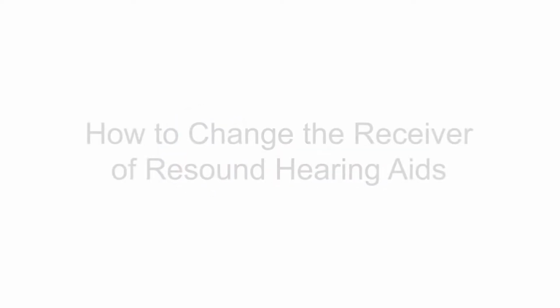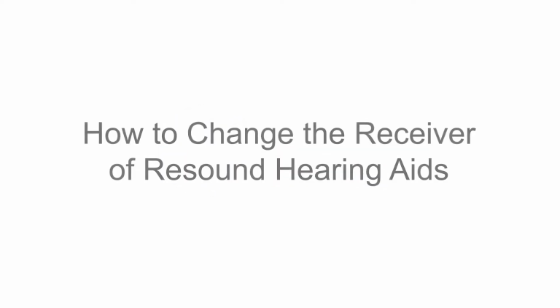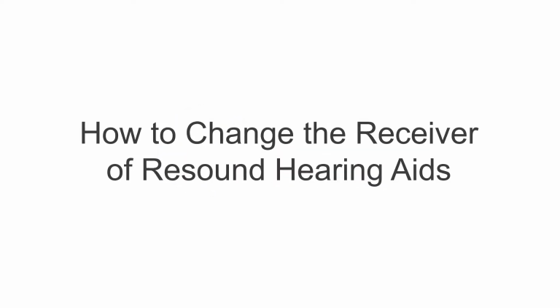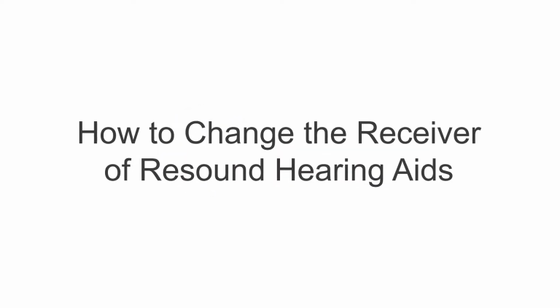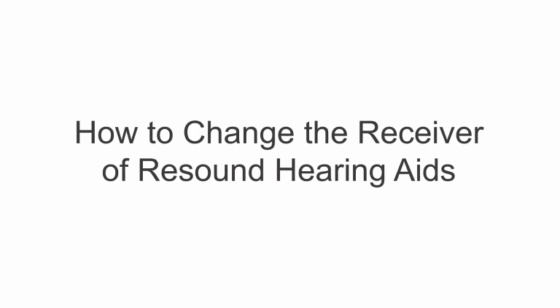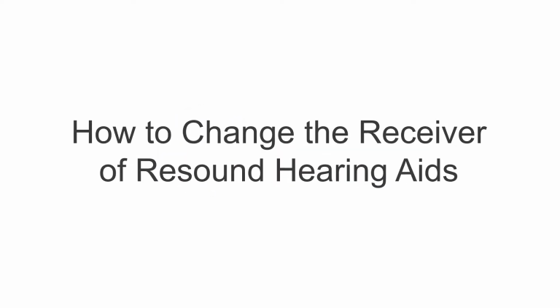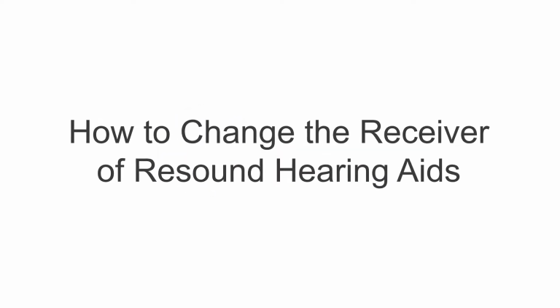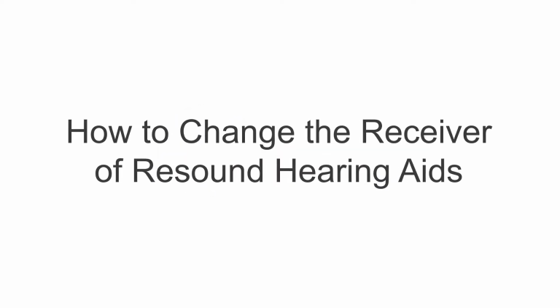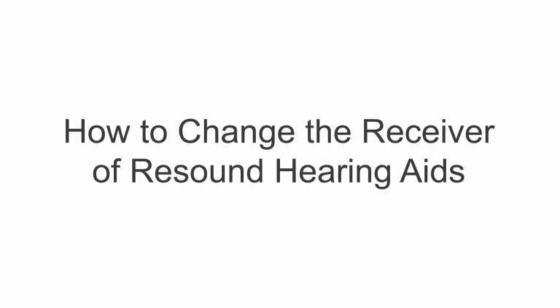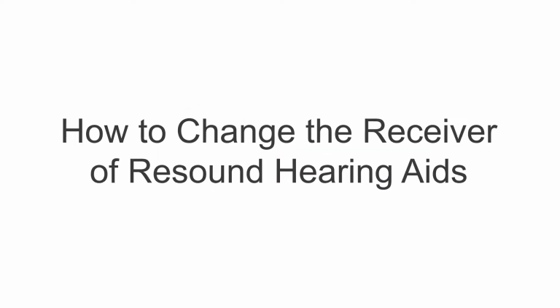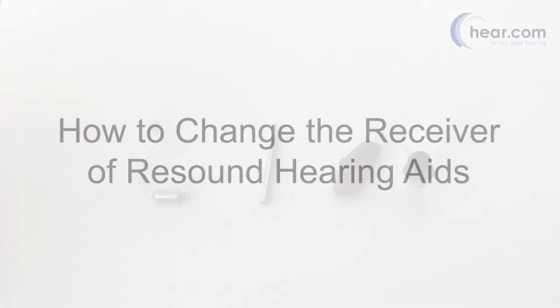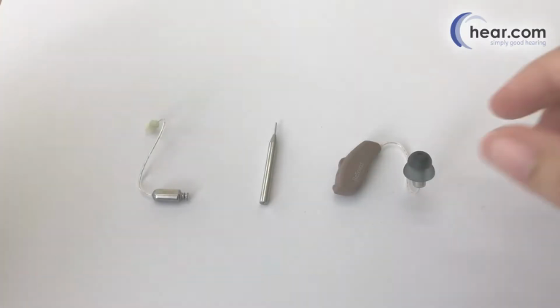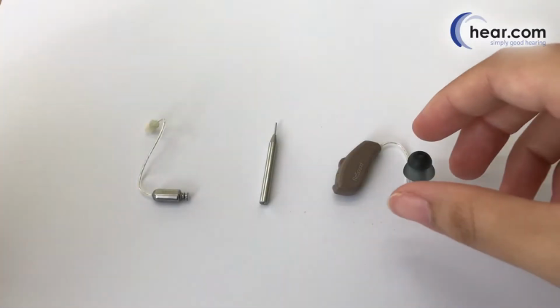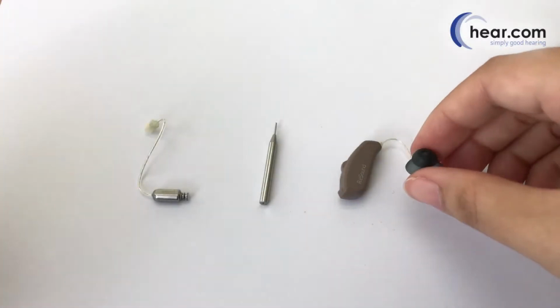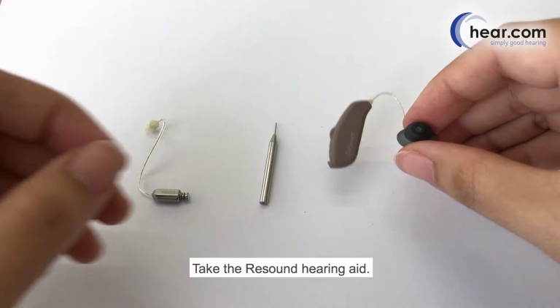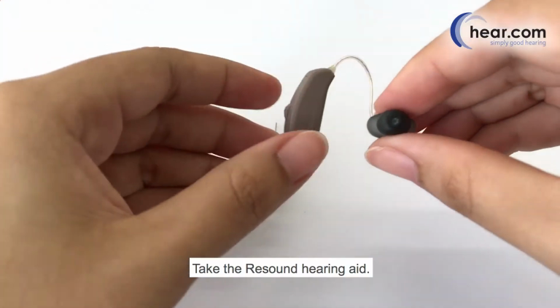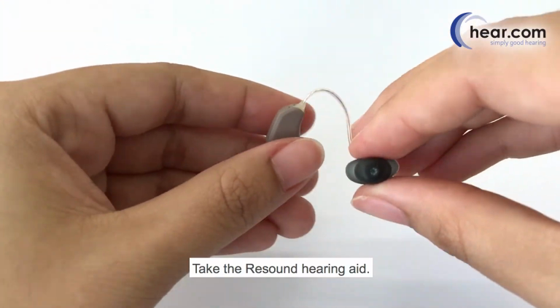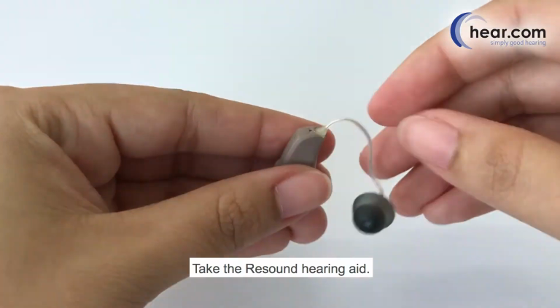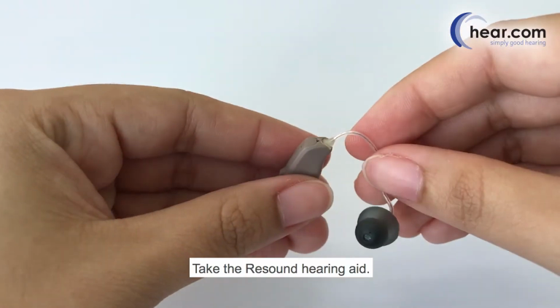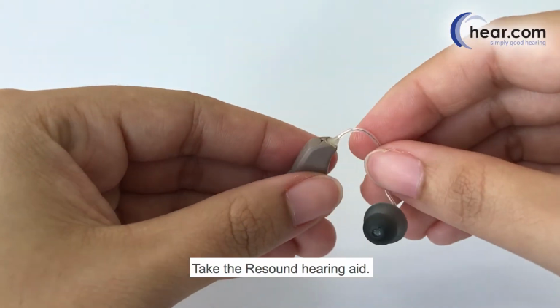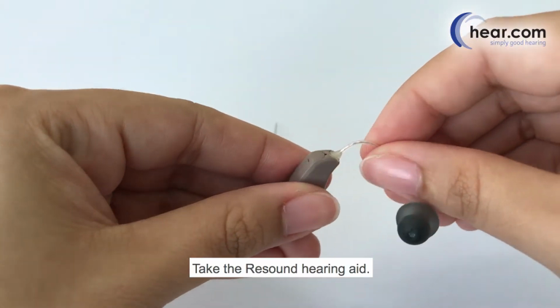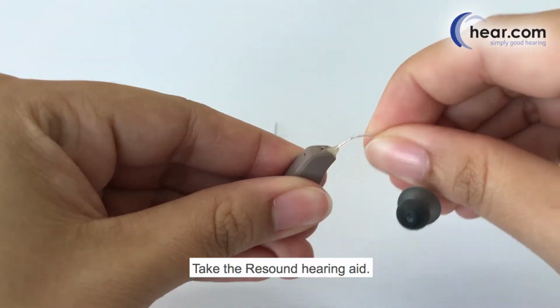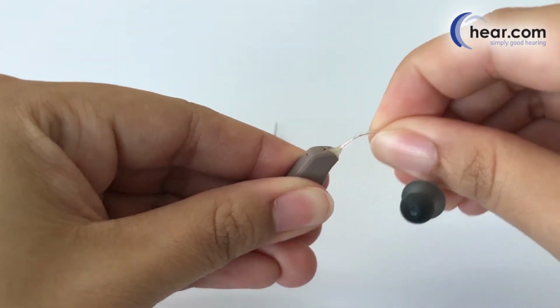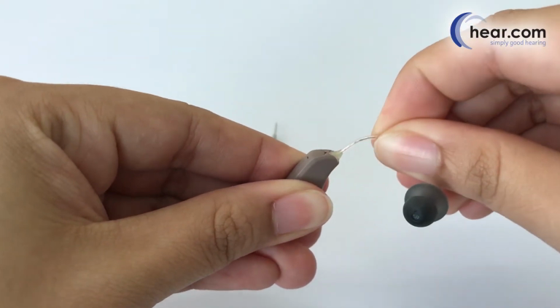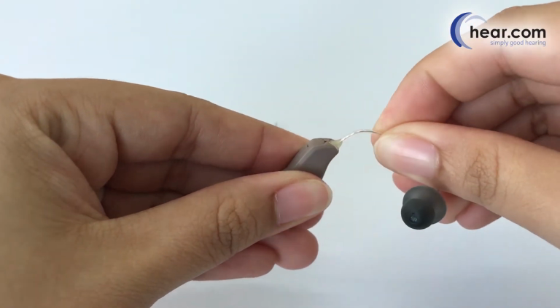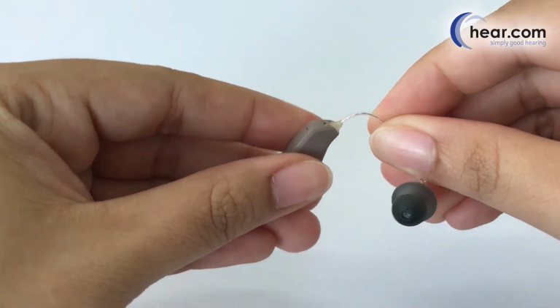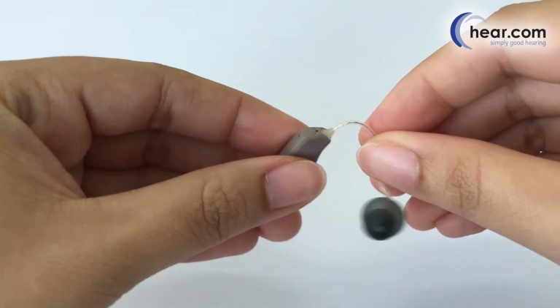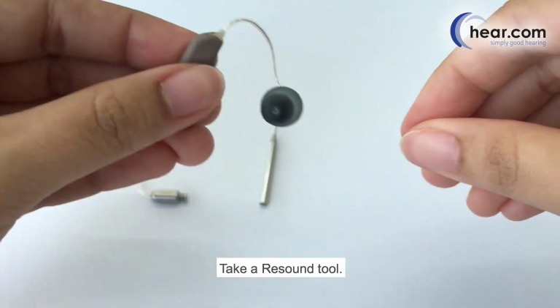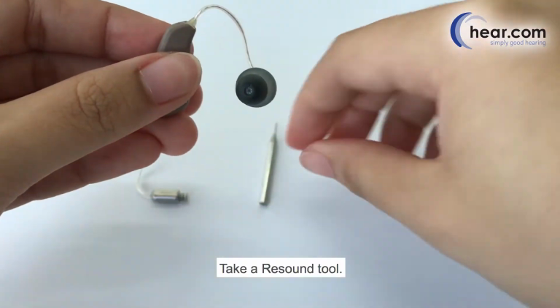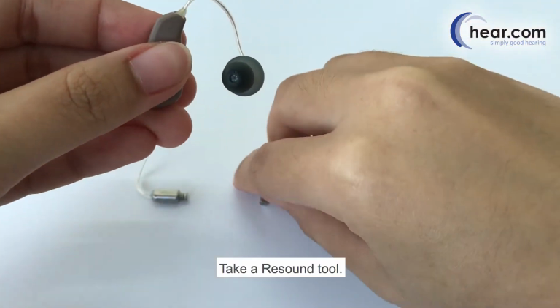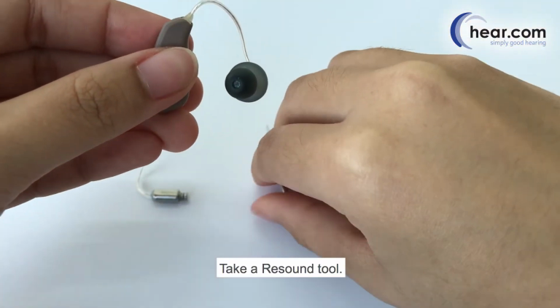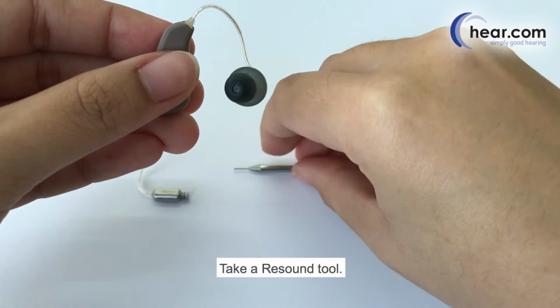How to change the receiver of ReSound hearing aids. Take the ReSound hearing aid and take a ReSound tool.